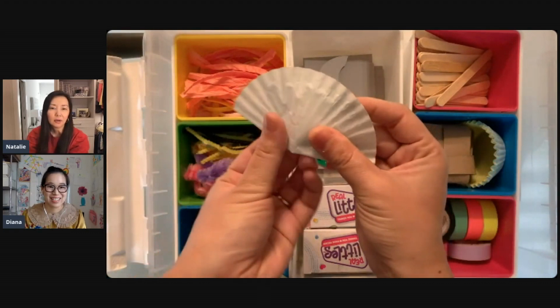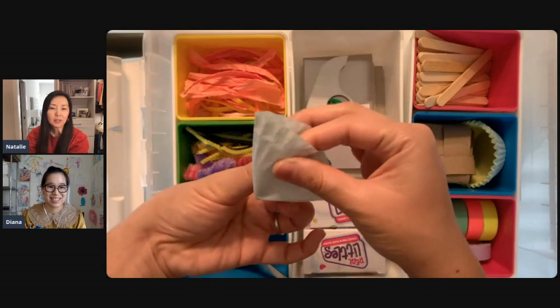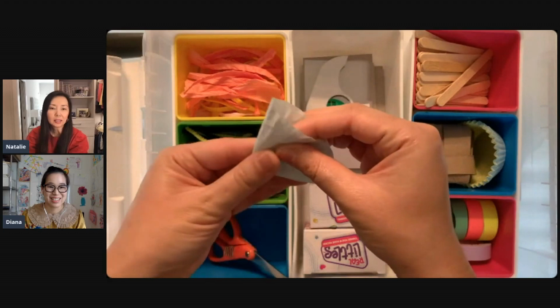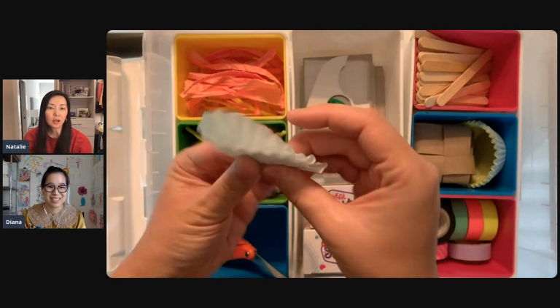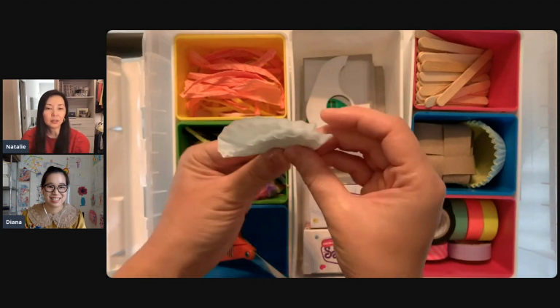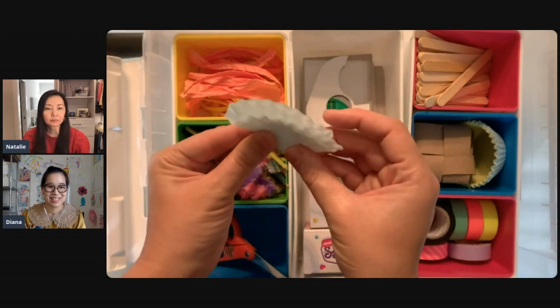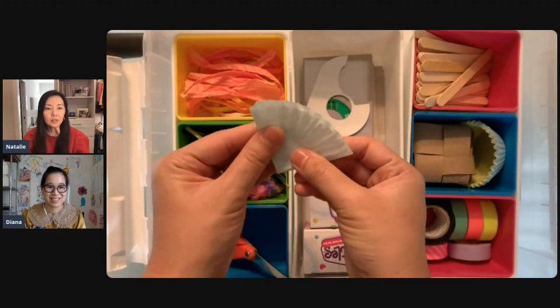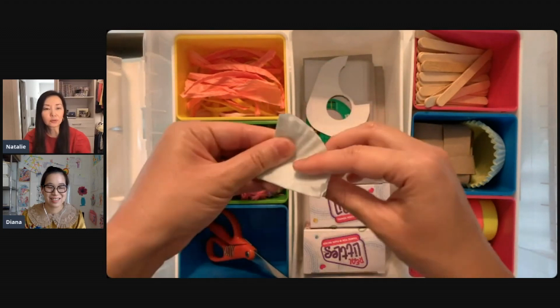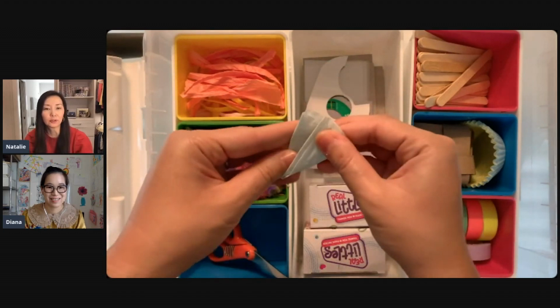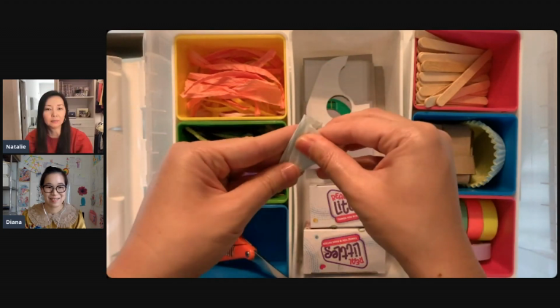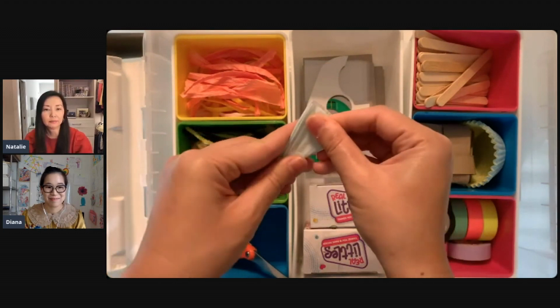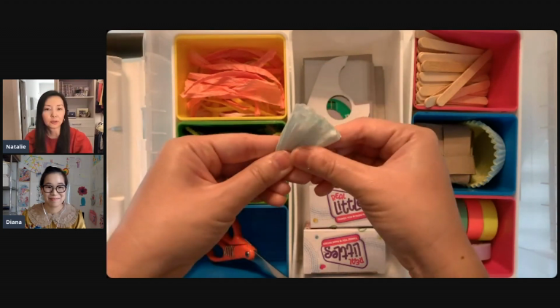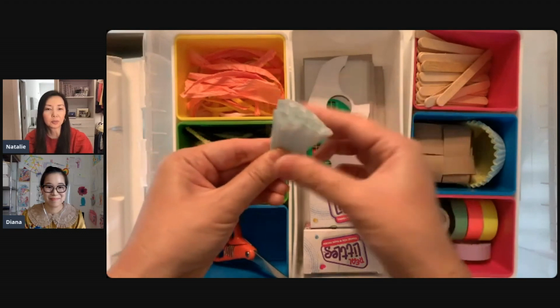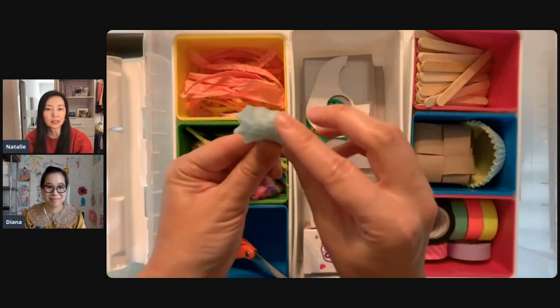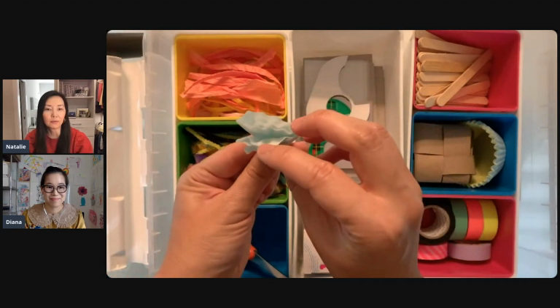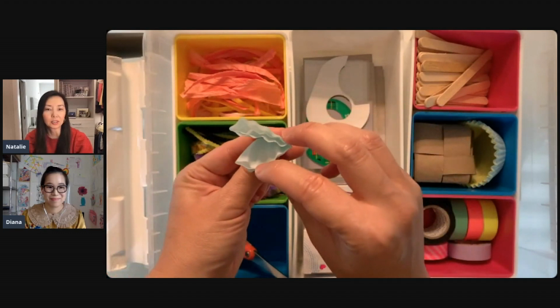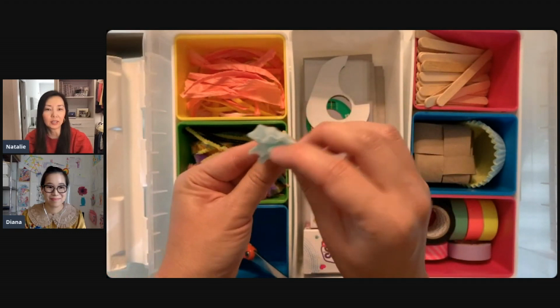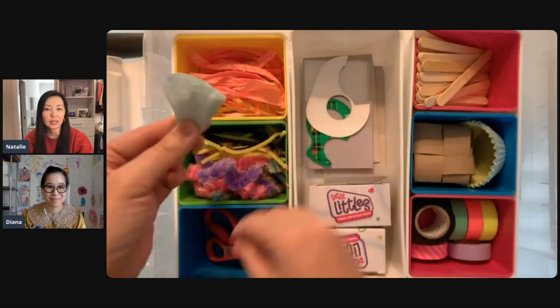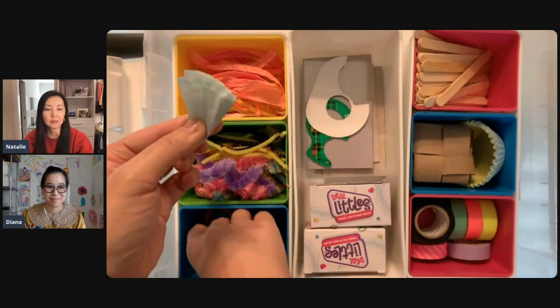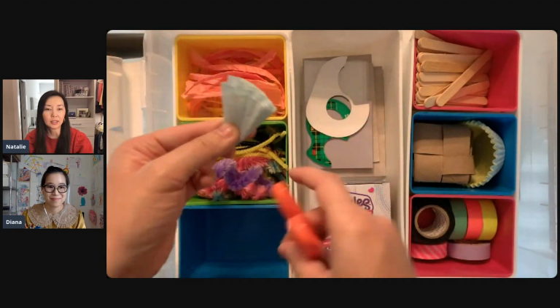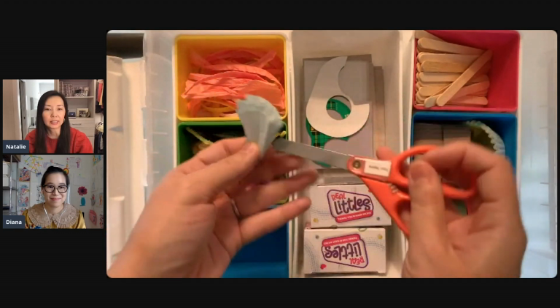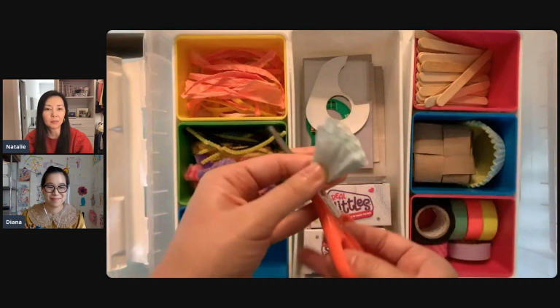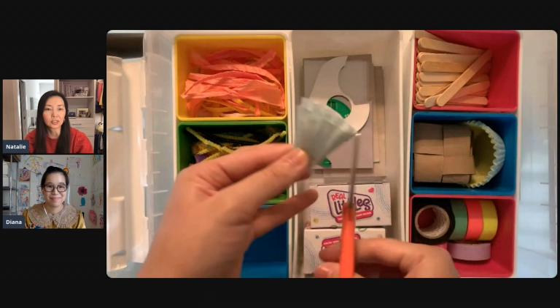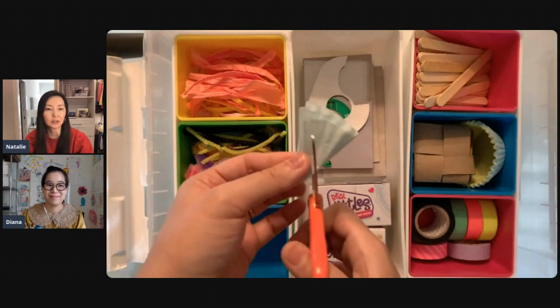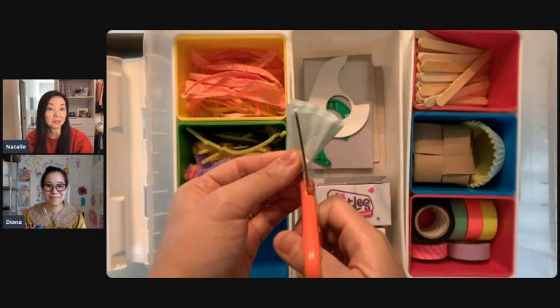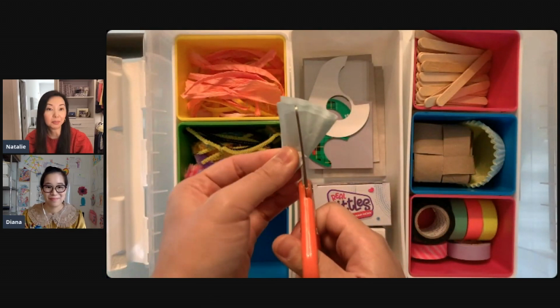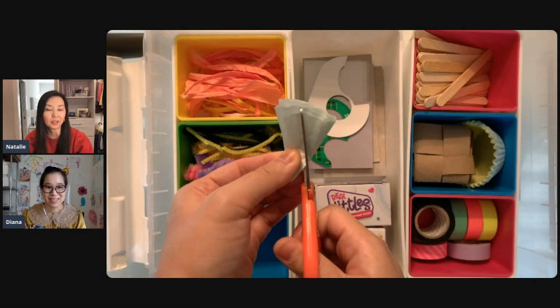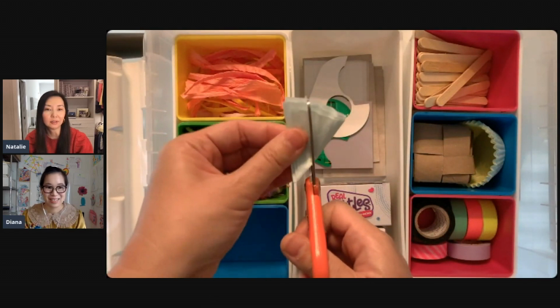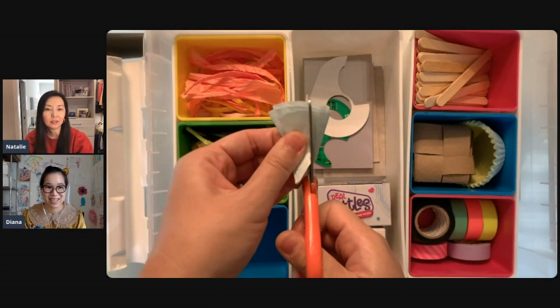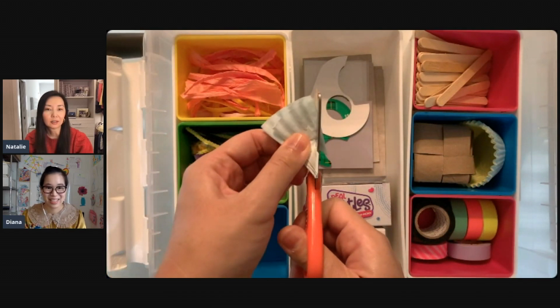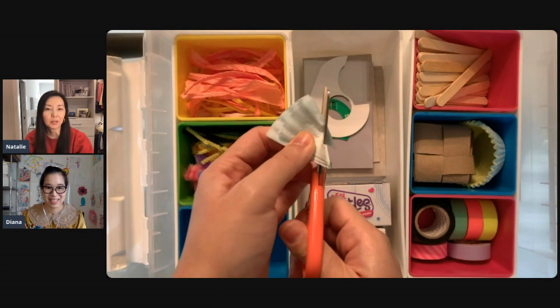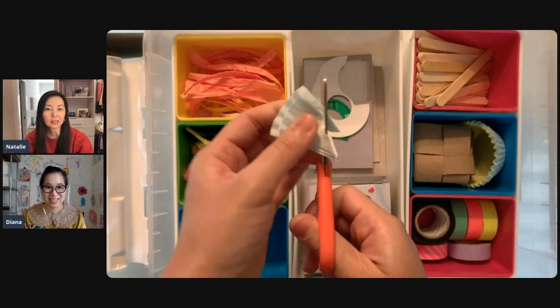I also think since the kids will be off school during winter break, it's a great way for them to just take the time to experiment and tinker around and play with supplies and stuff.